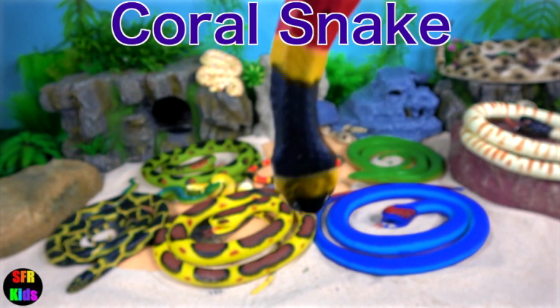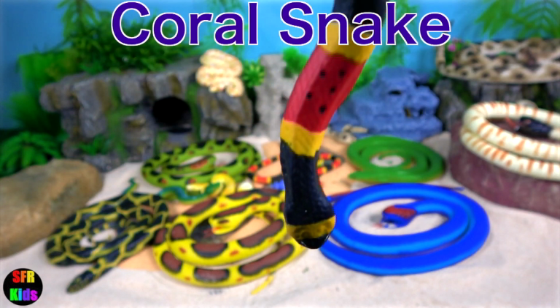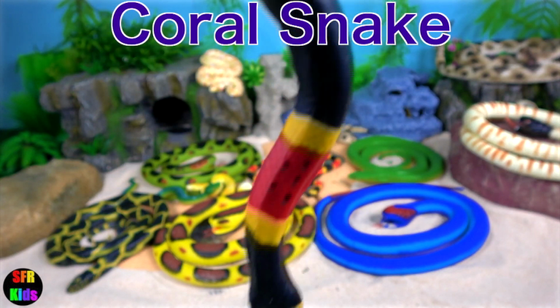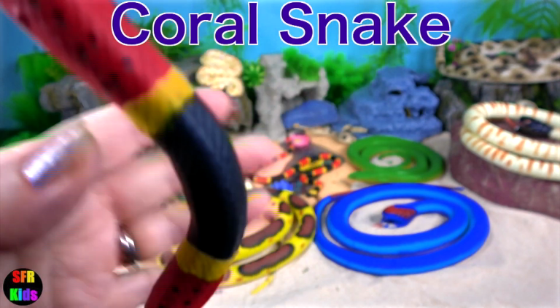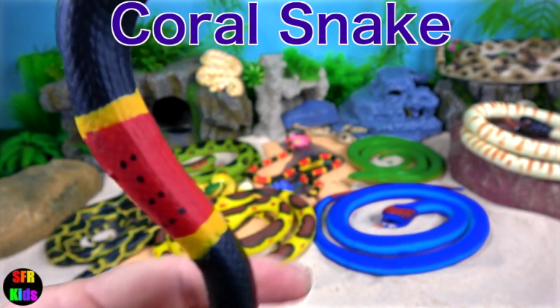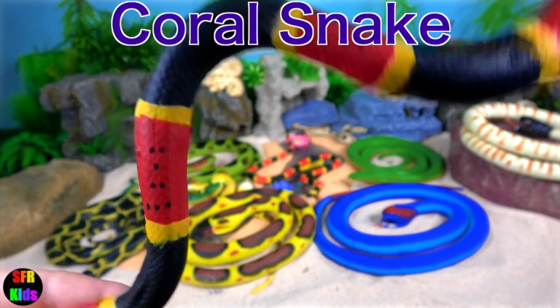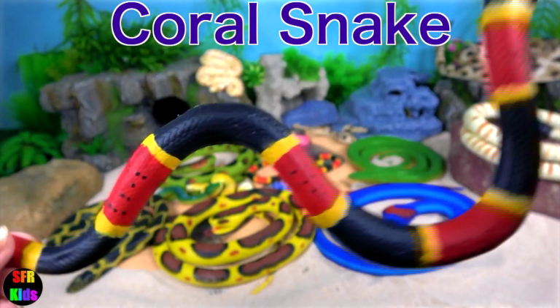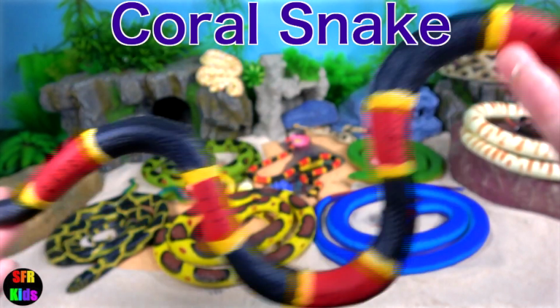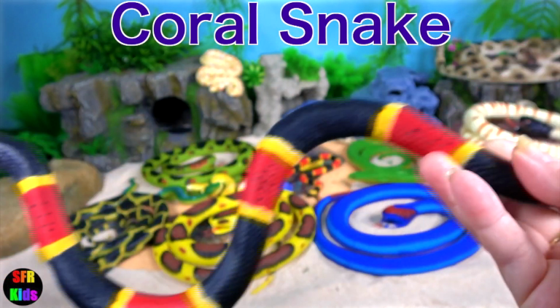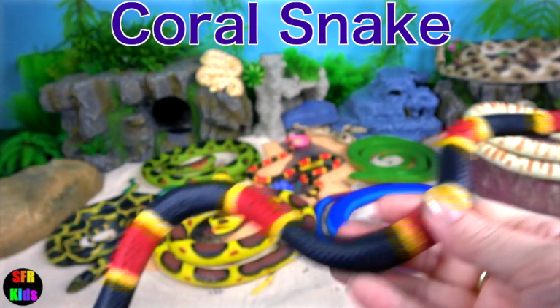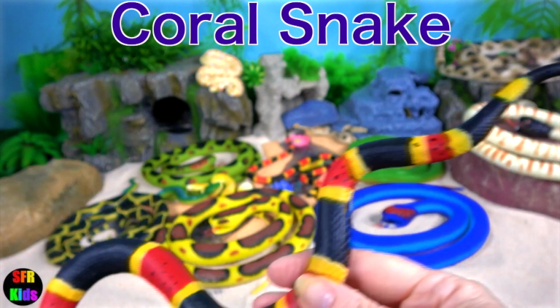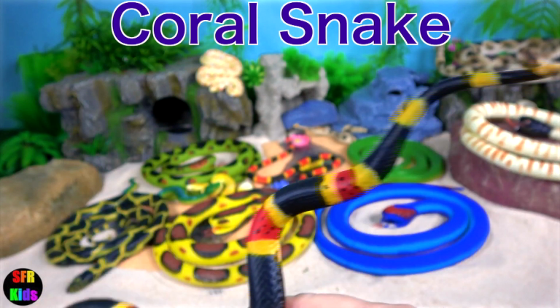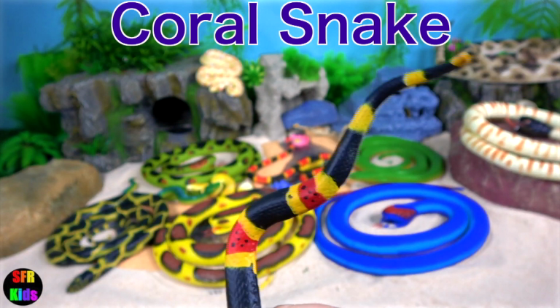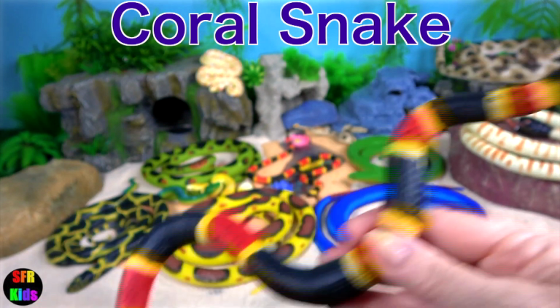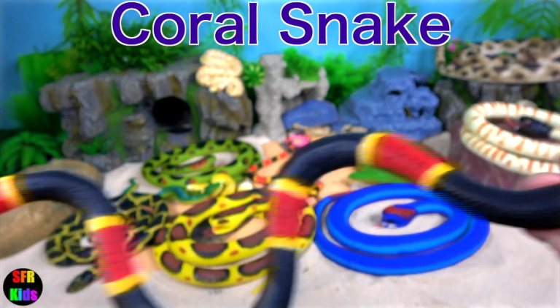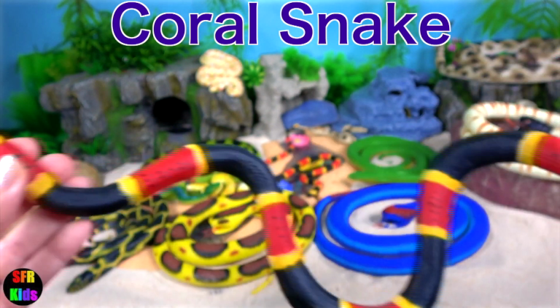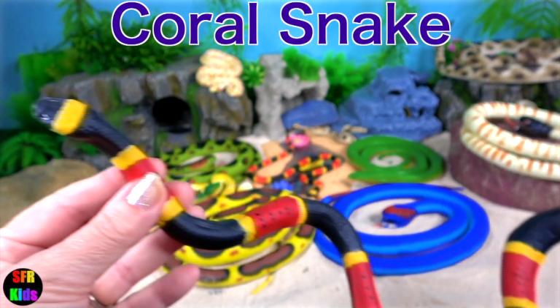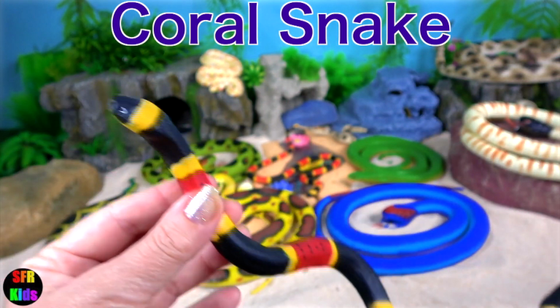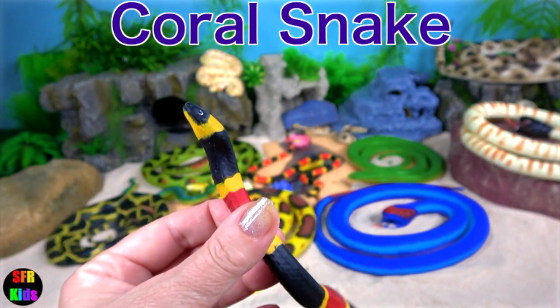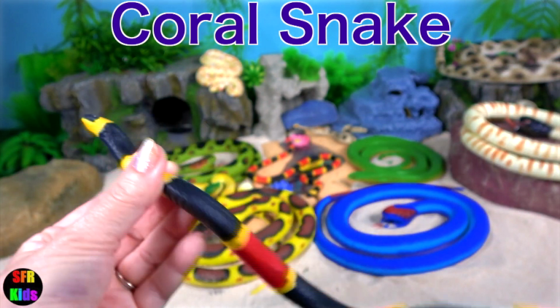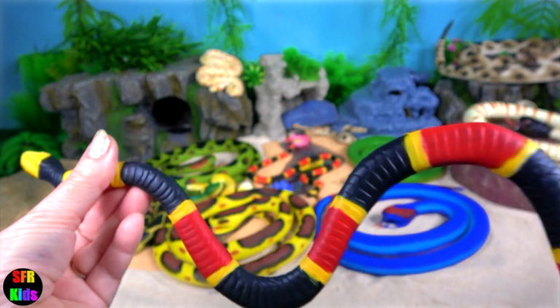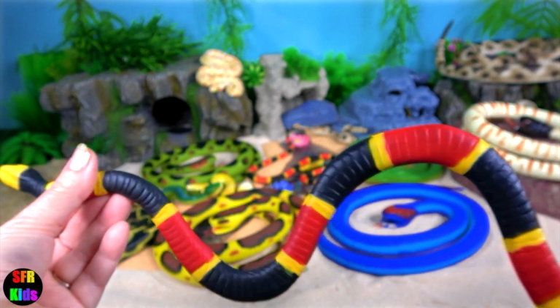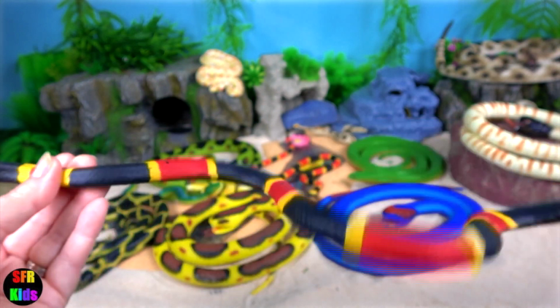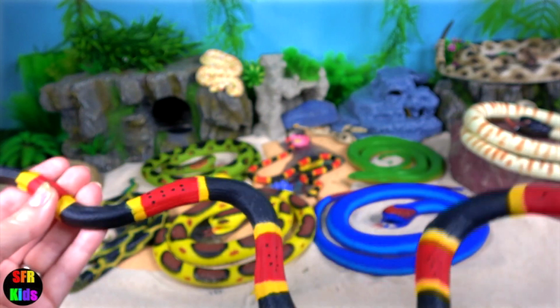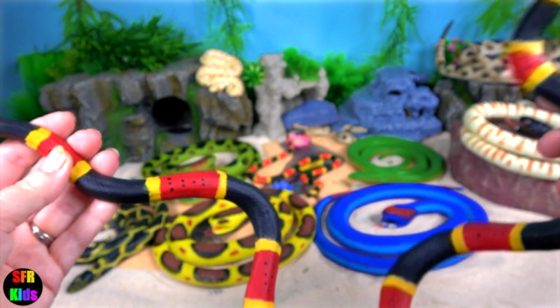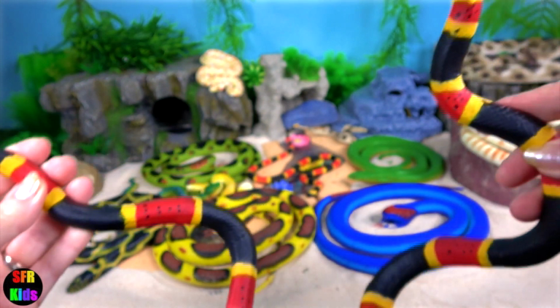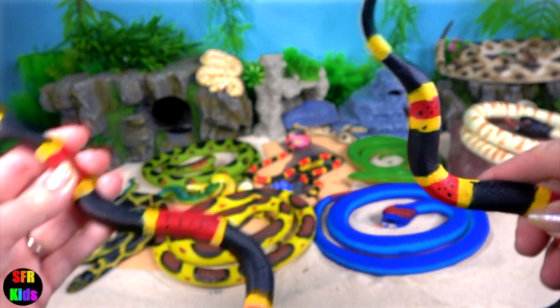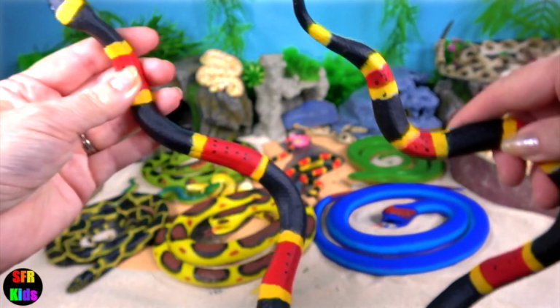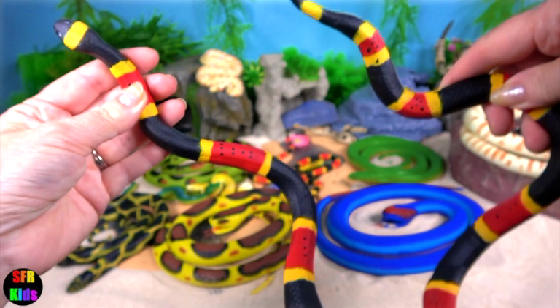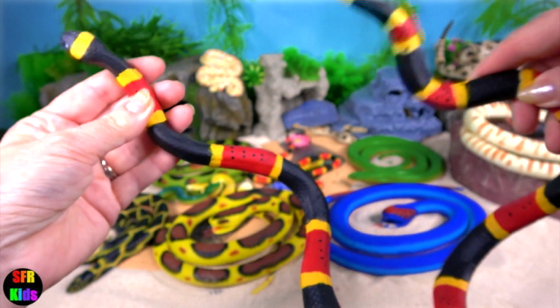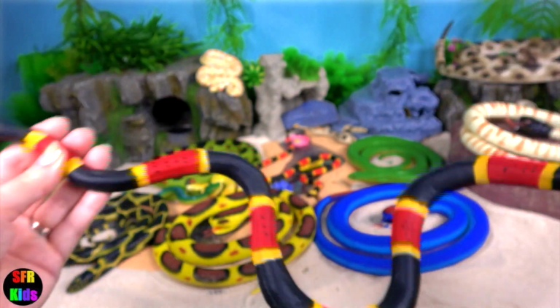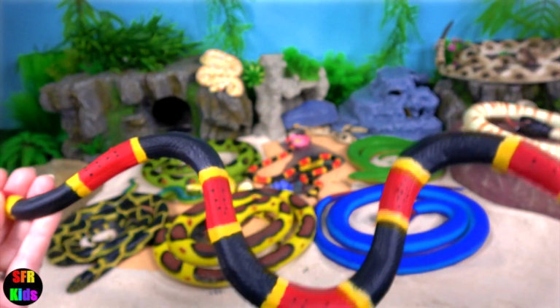Coral snakes are a venomous snake that live in North America. They are members of the cobra family. They have a pair of small hollow fangs to deliver their venom.